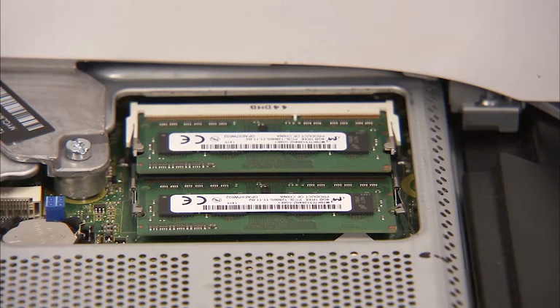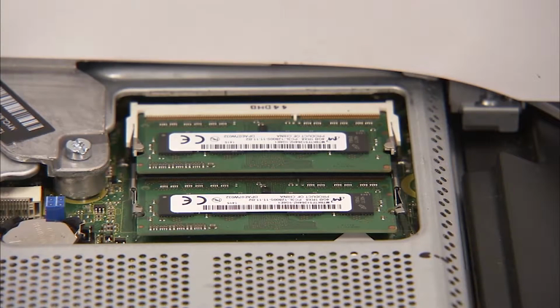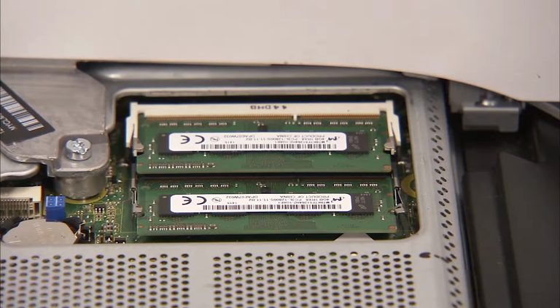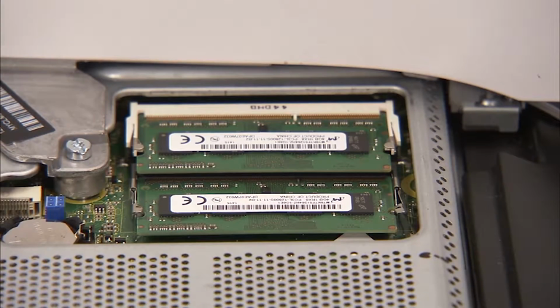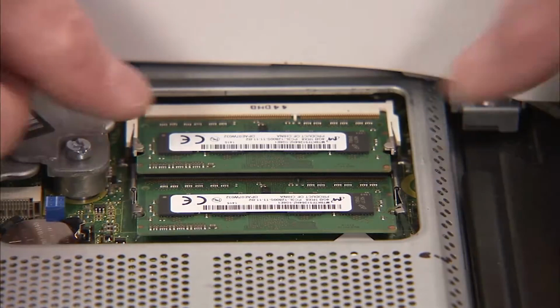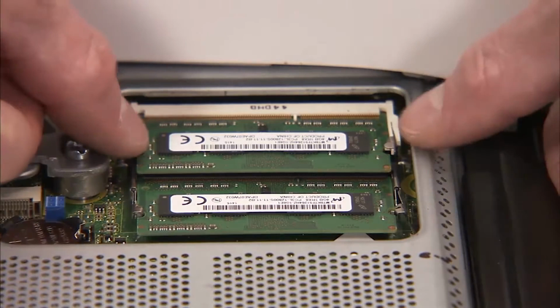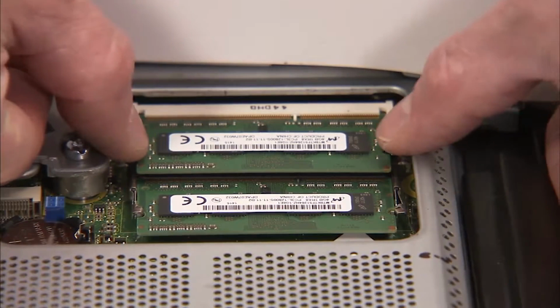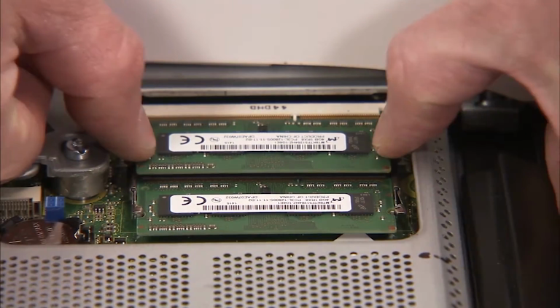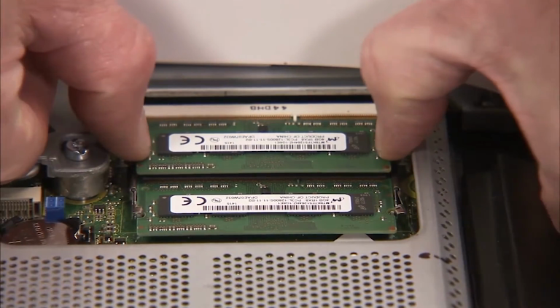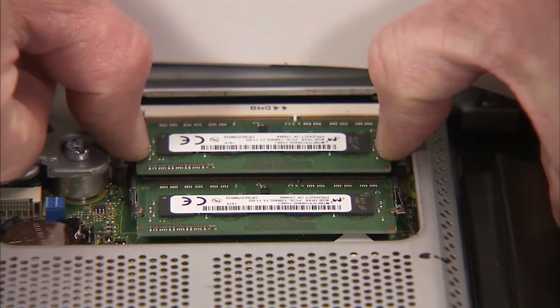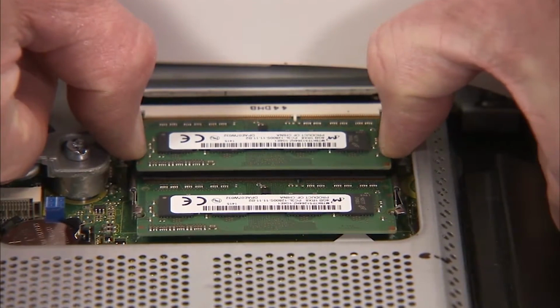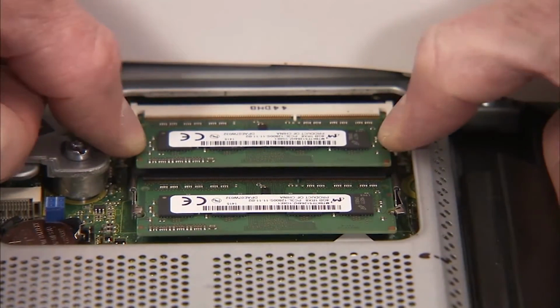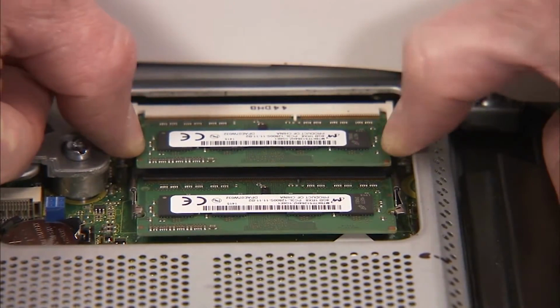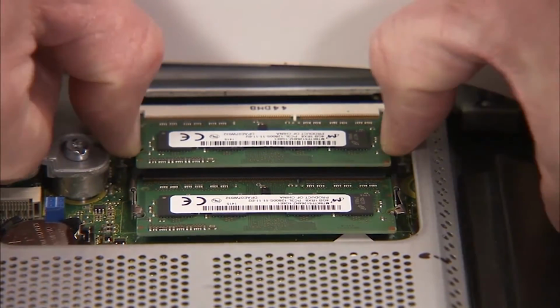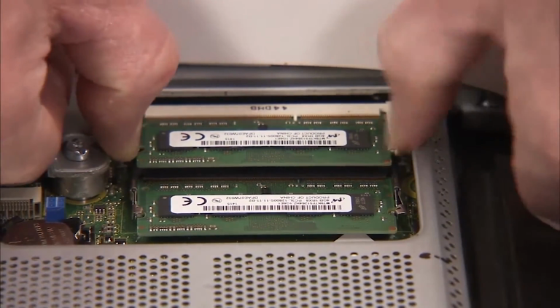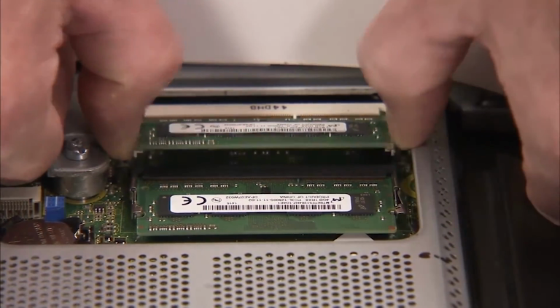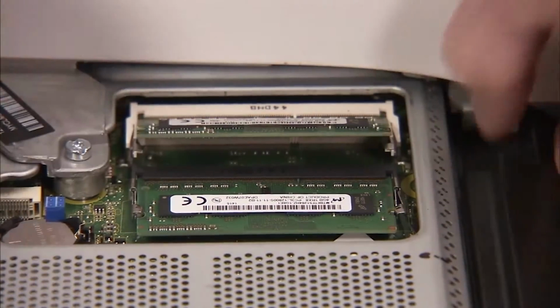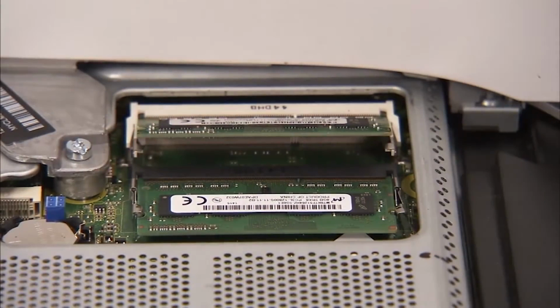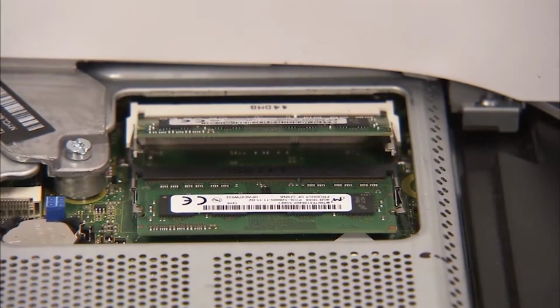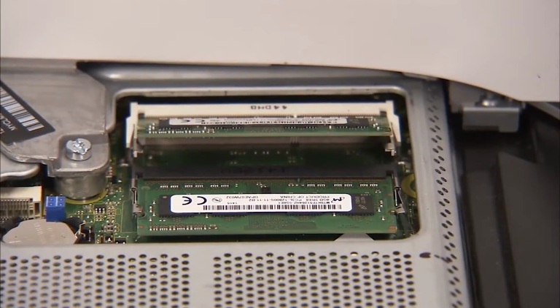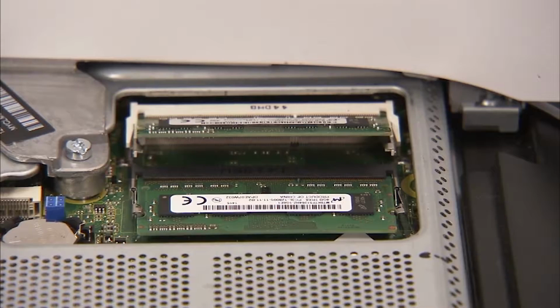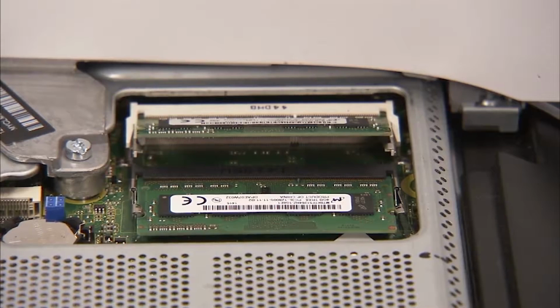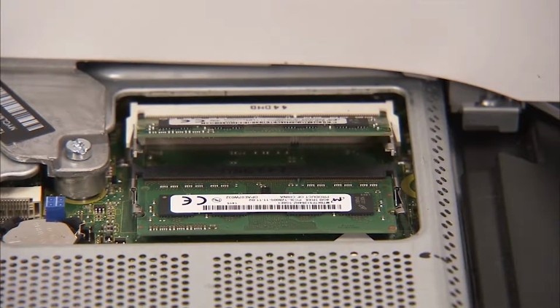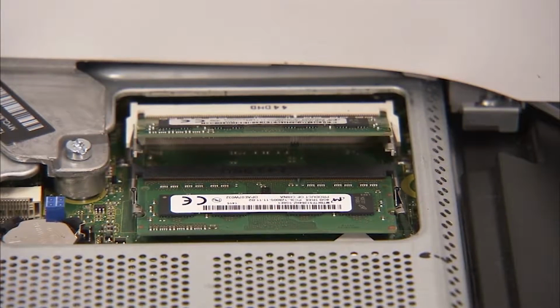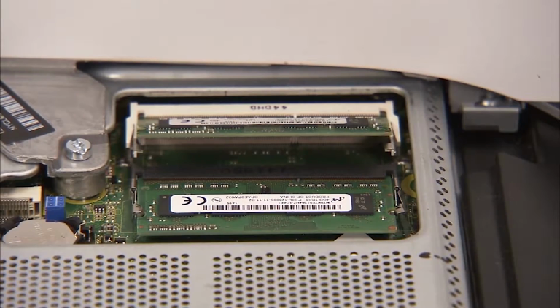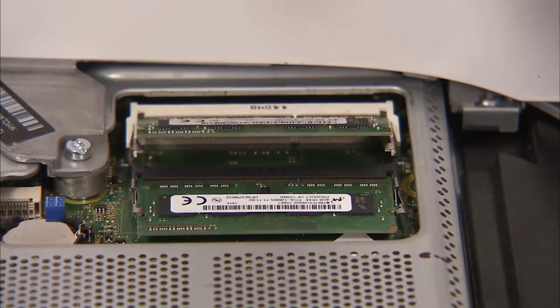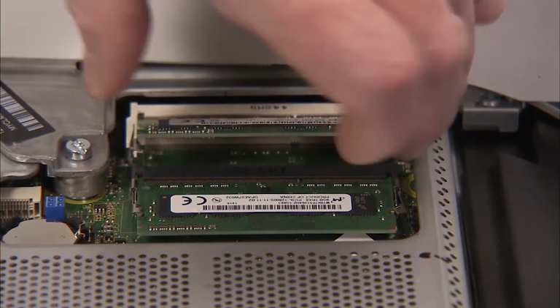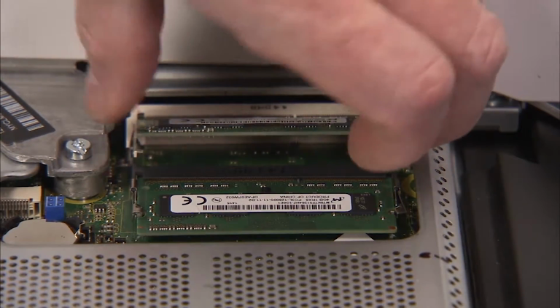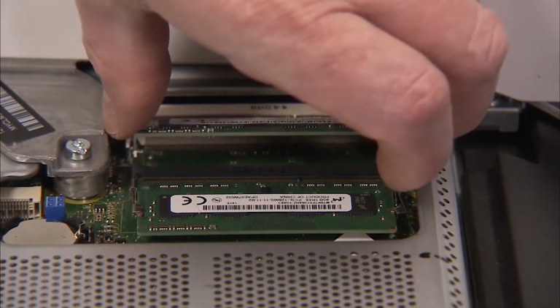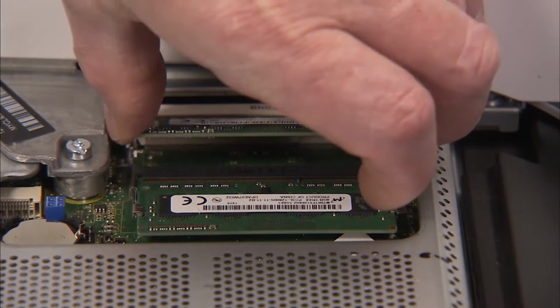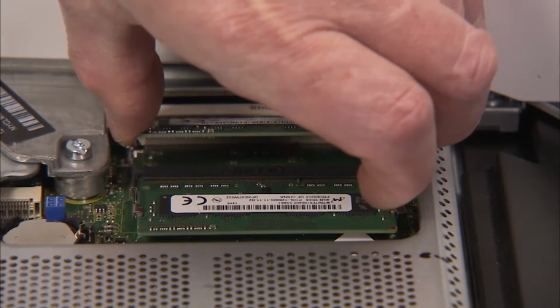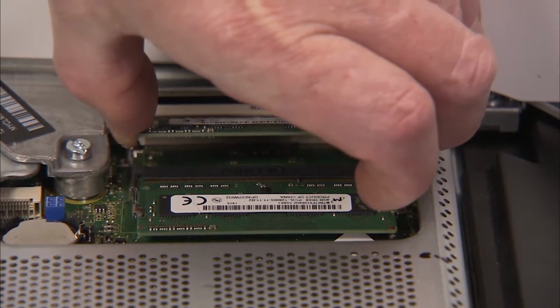Next, gently pull out on the retaining lever located on each side of the SODIMM memory module. The module will pop up from its socket. Pull the module out of the socket.